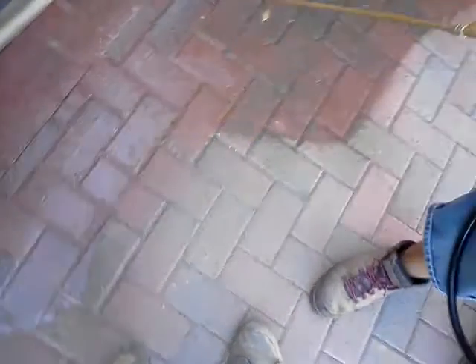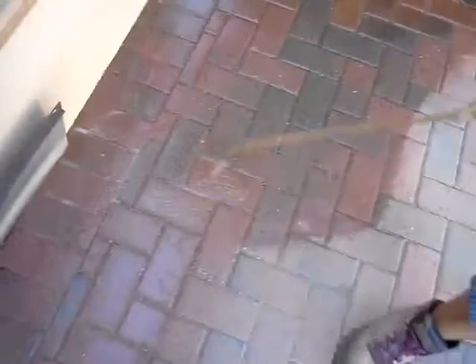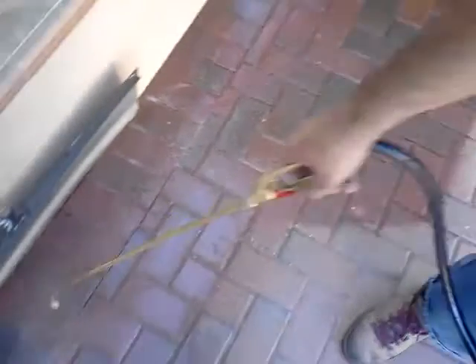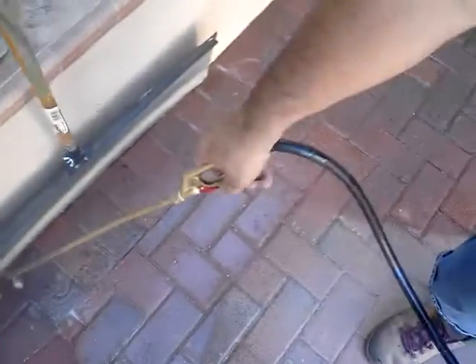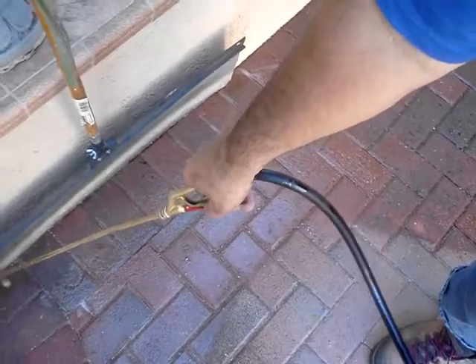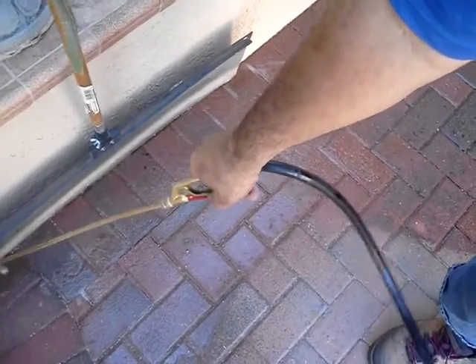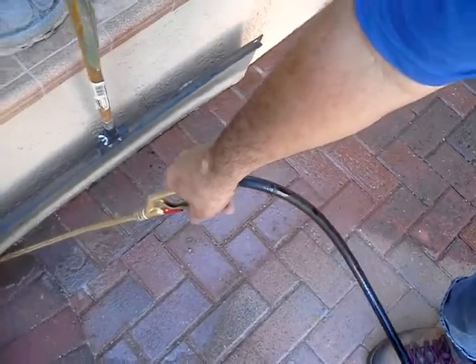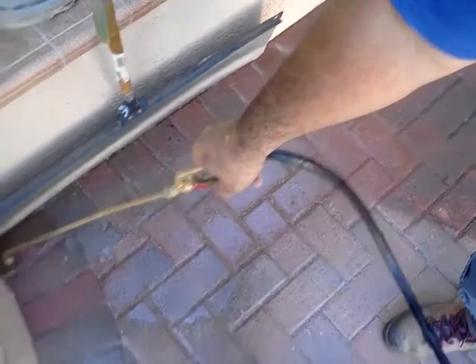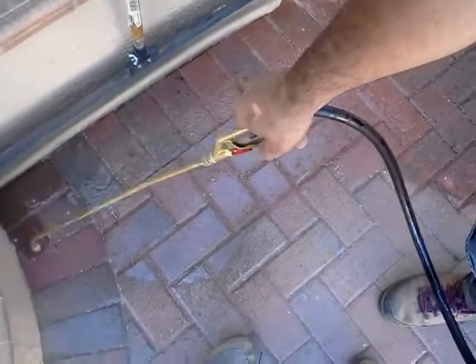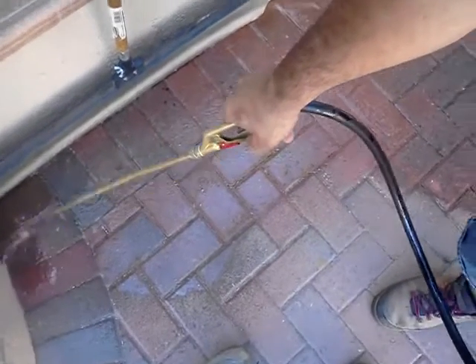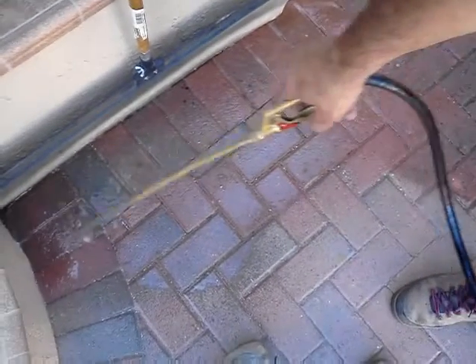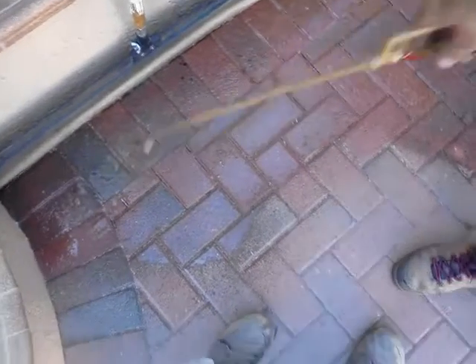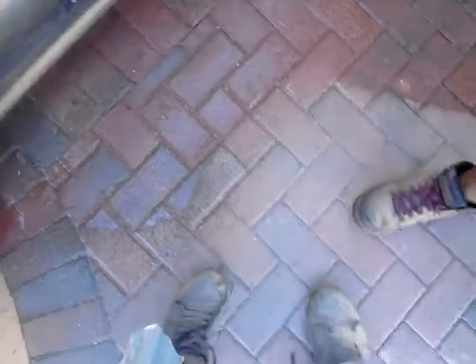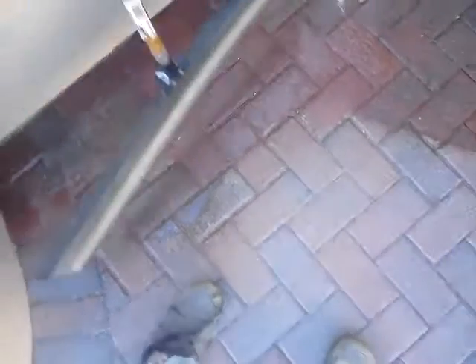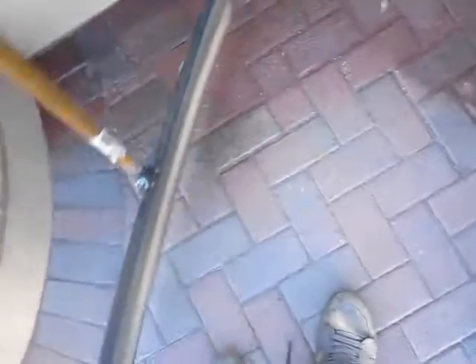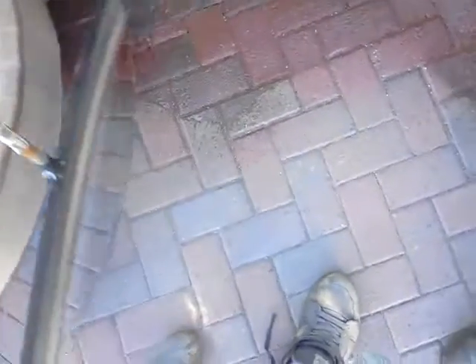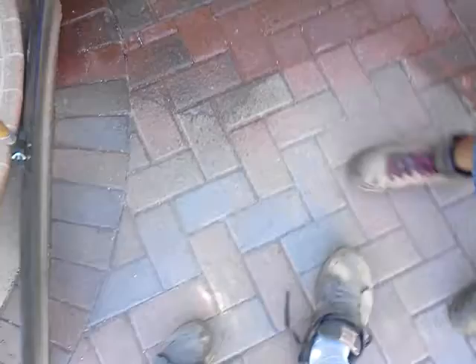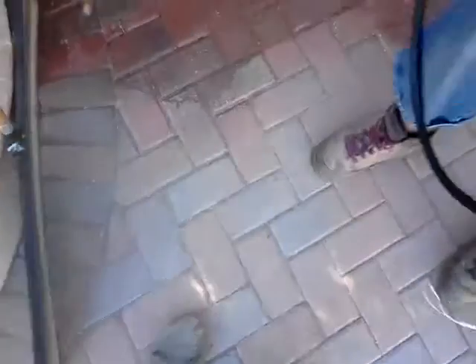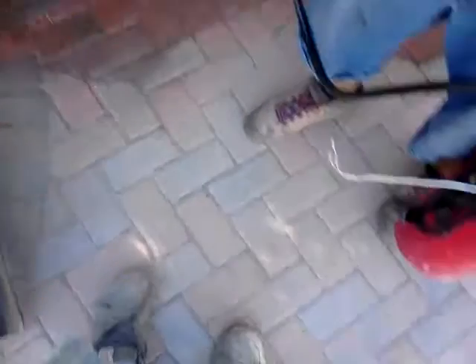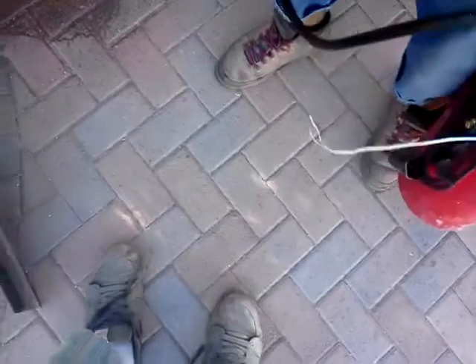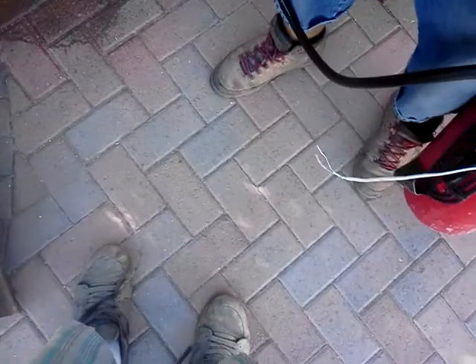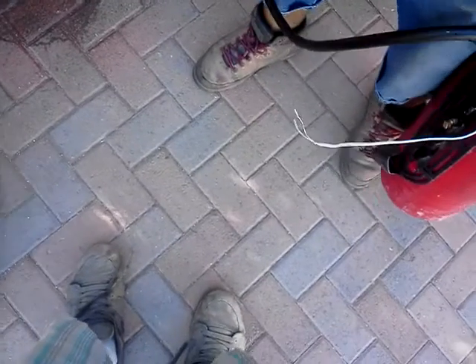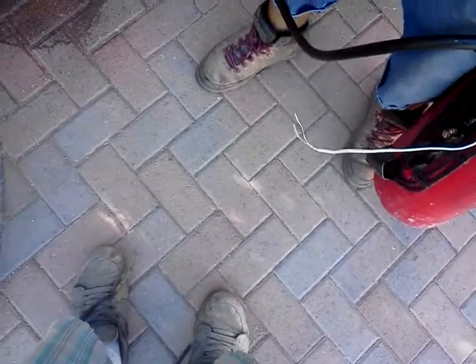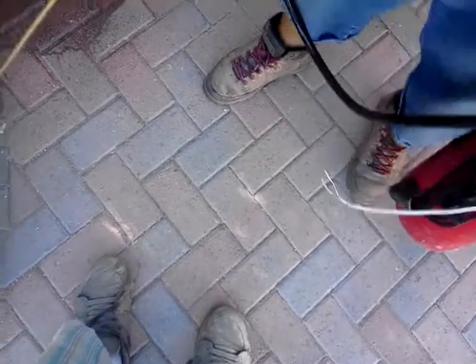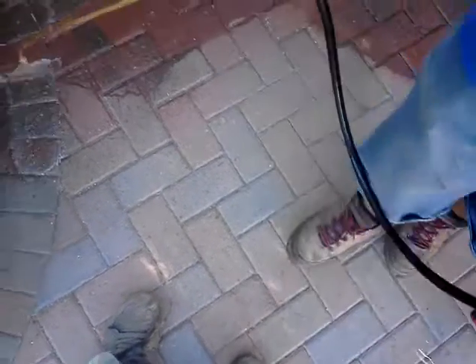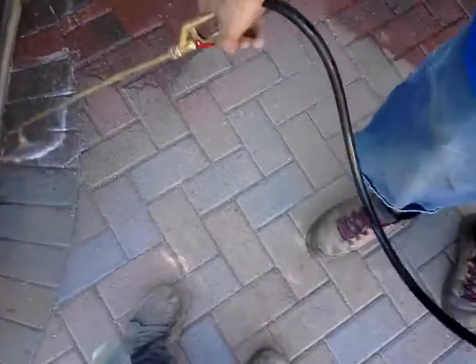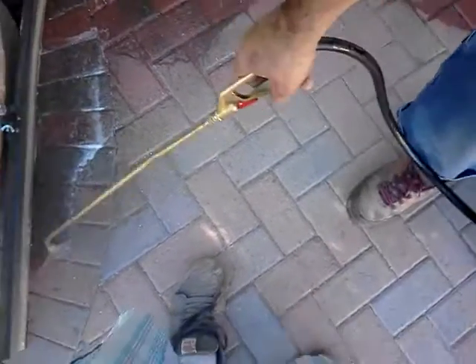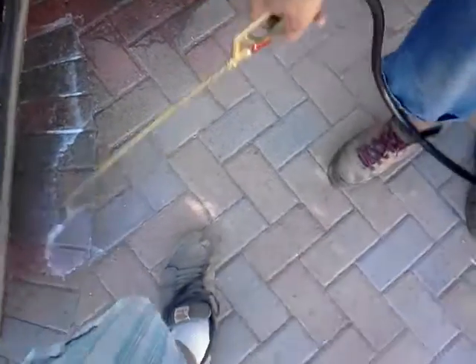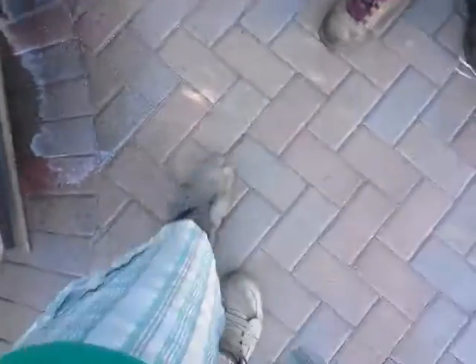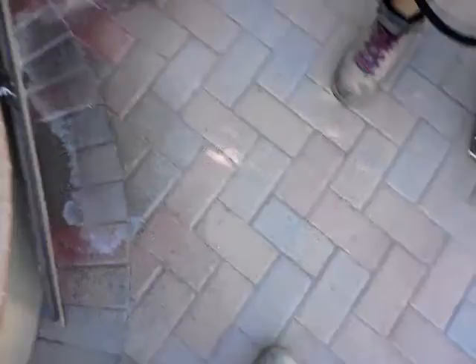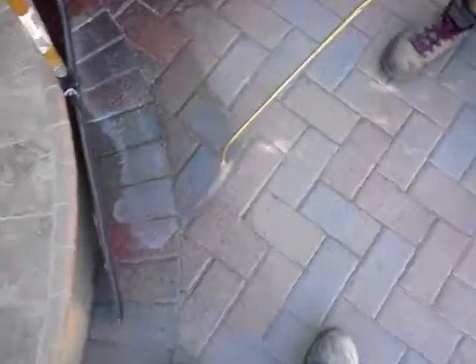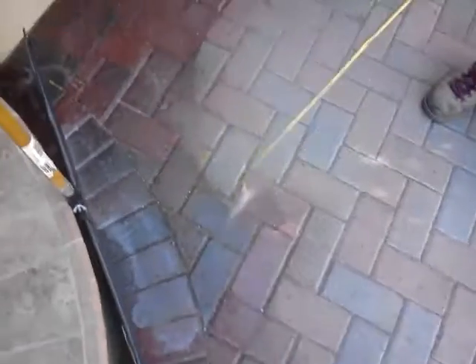As you can see, all the paver joints are filled, which we filled today right before we started. And now we're sealing it all in.